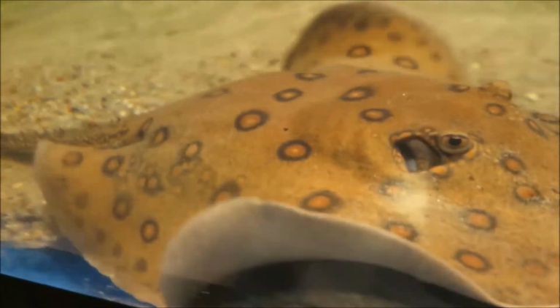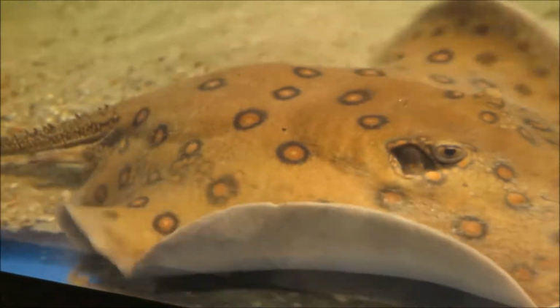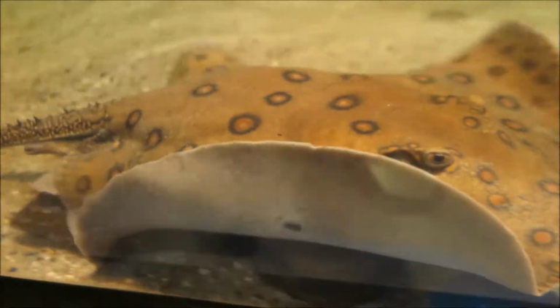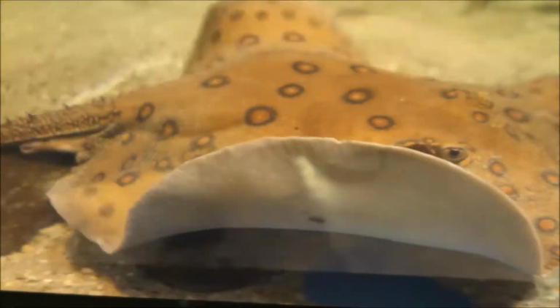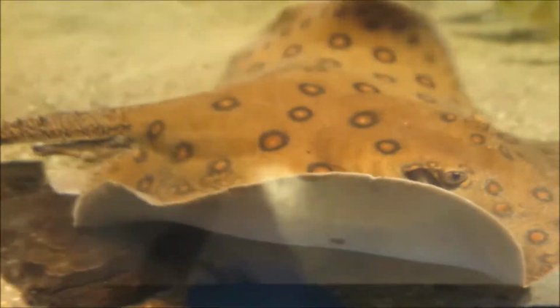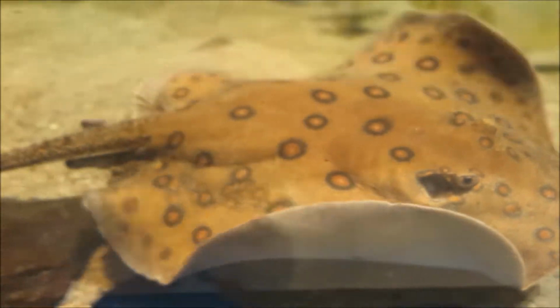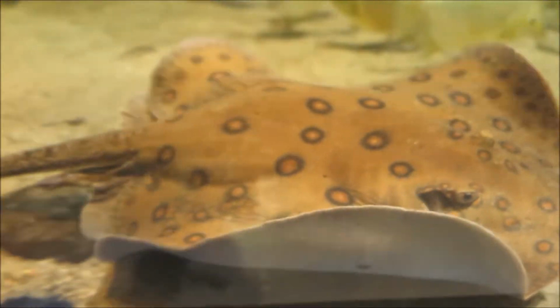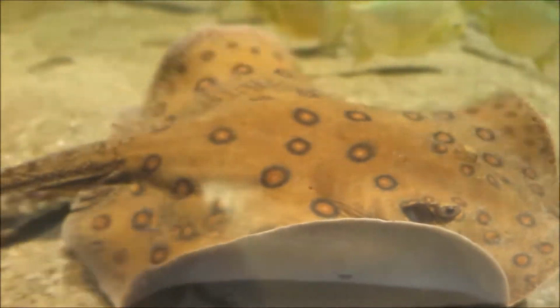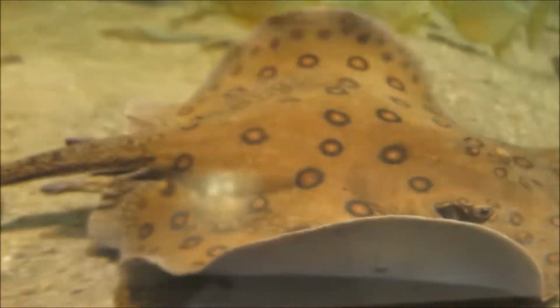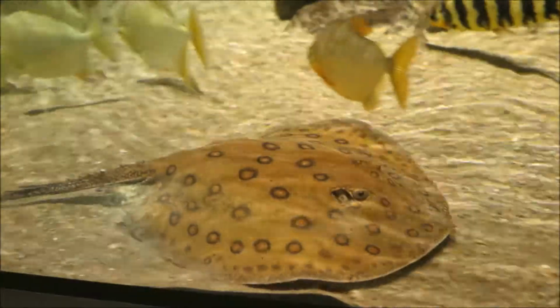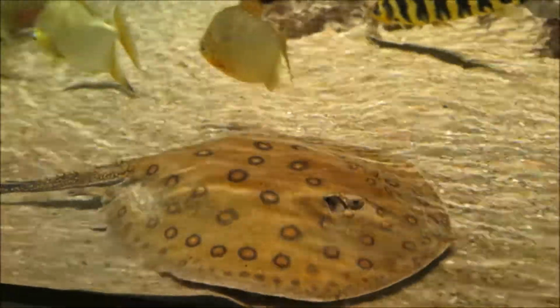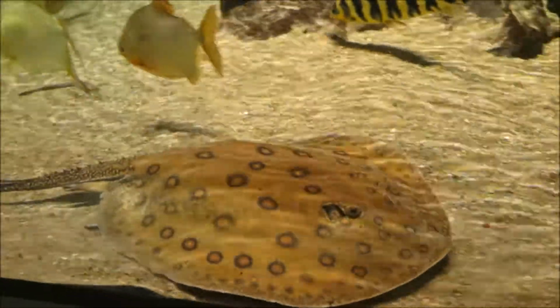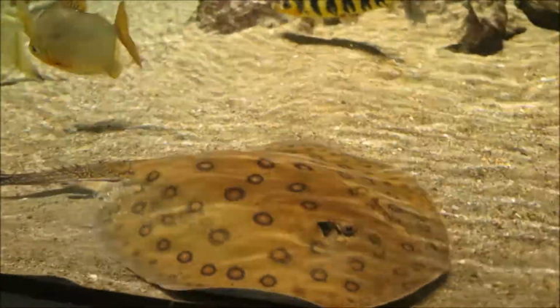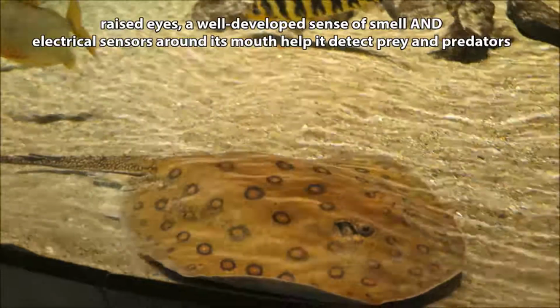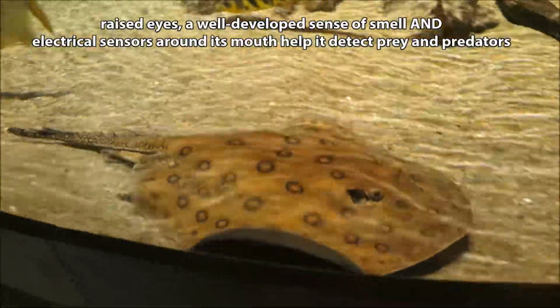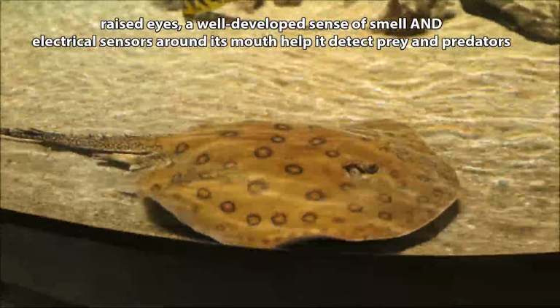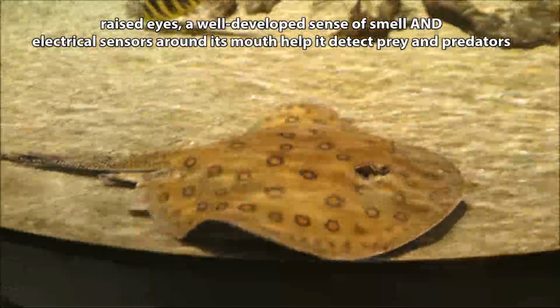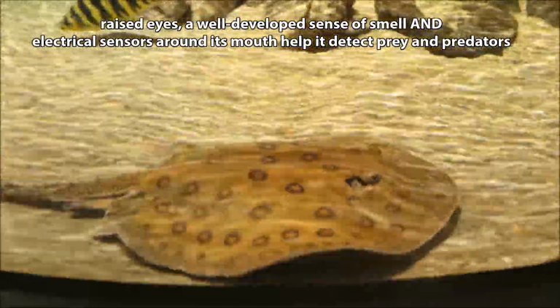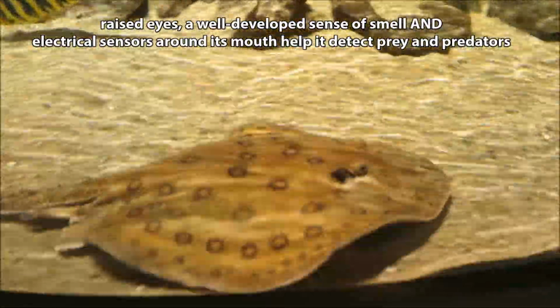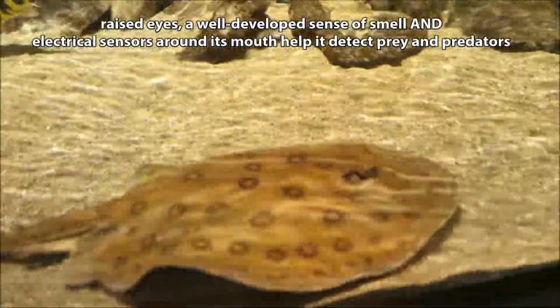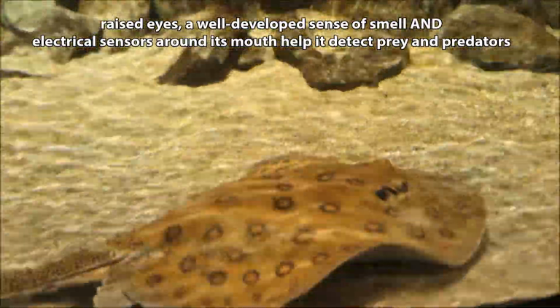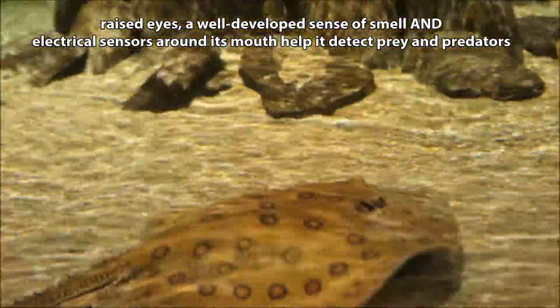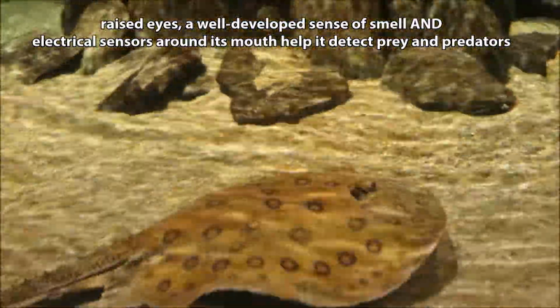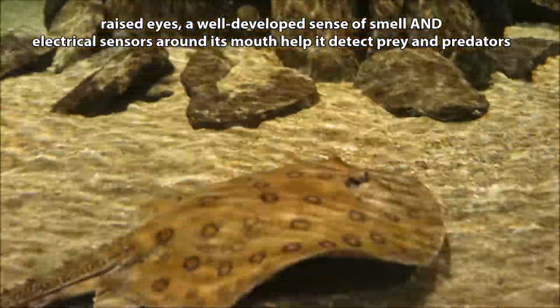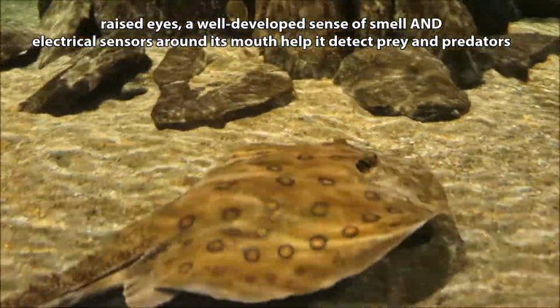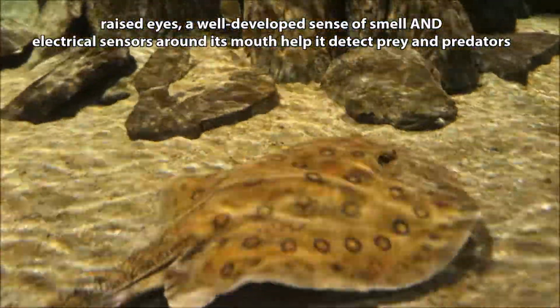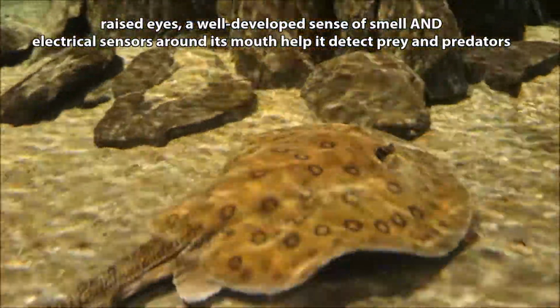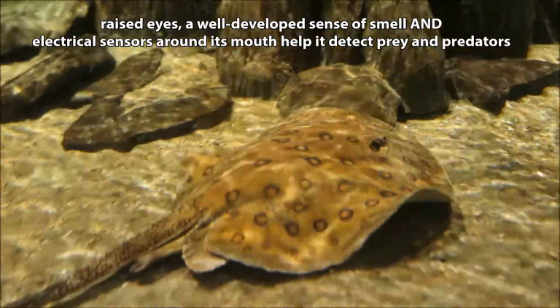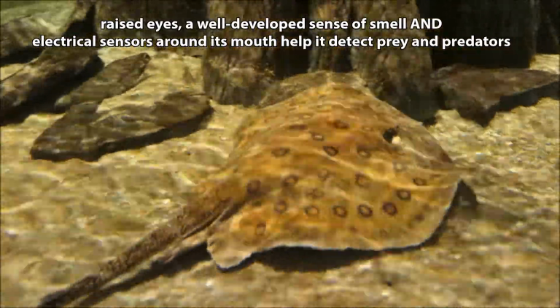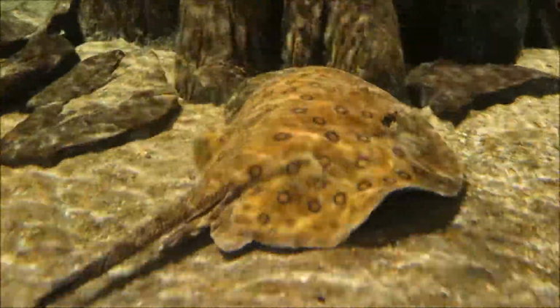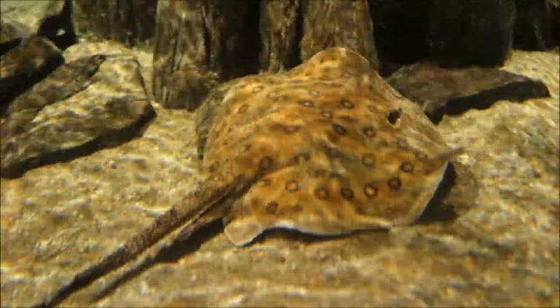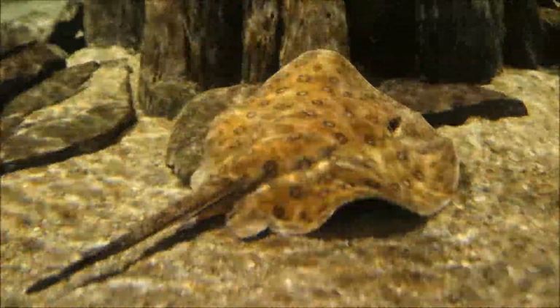And while an Ocelot River Stingray may be hidden from our view, a pair of raised, well-positioned eyes, a keen sense of smell, and electrical sensors around its mouth all help it to detect prey and predators.